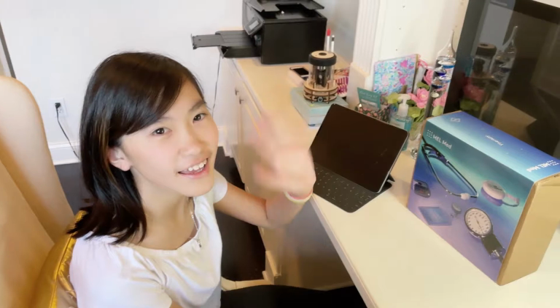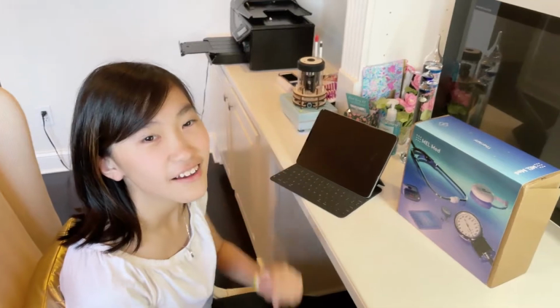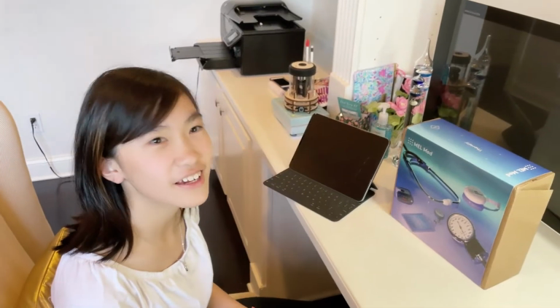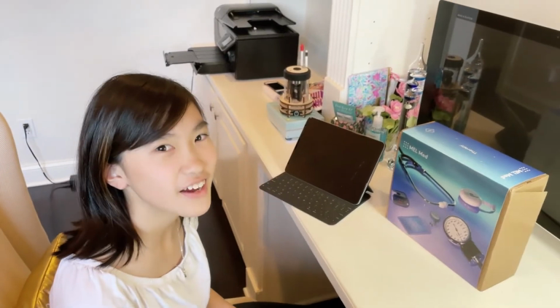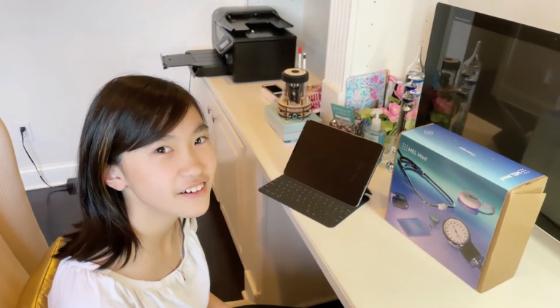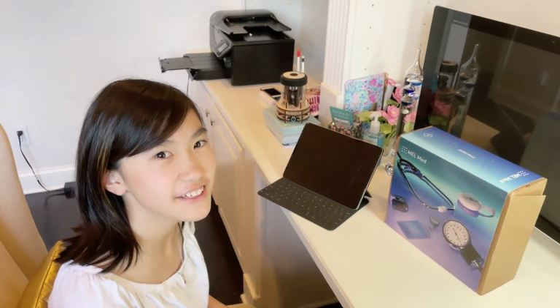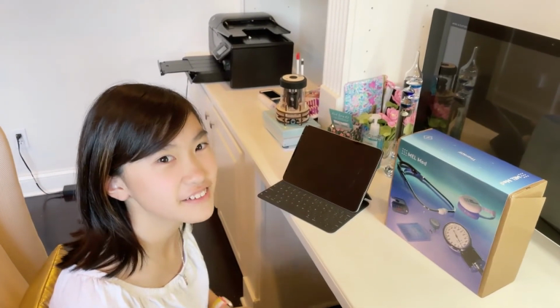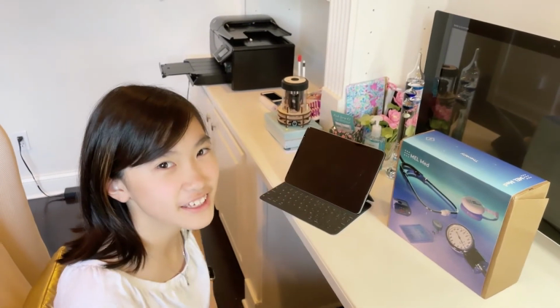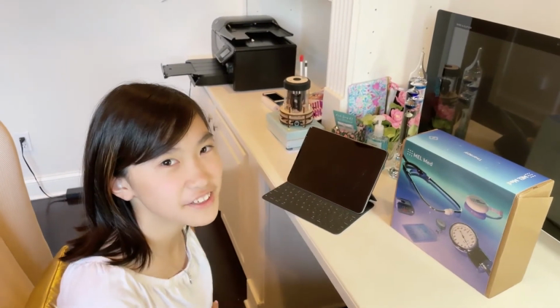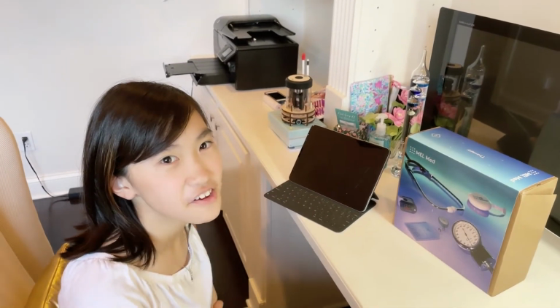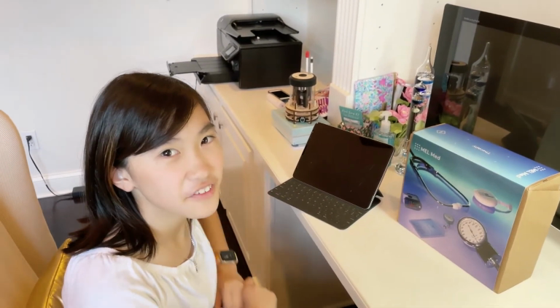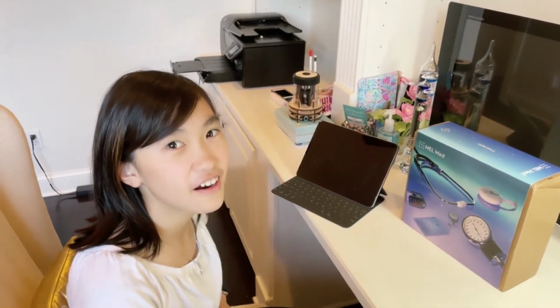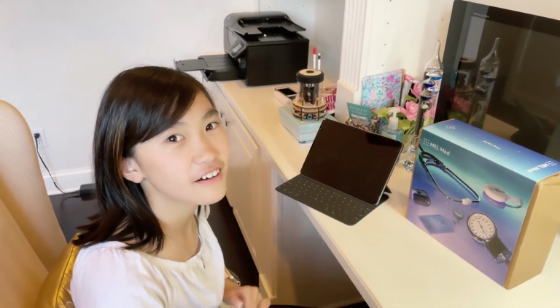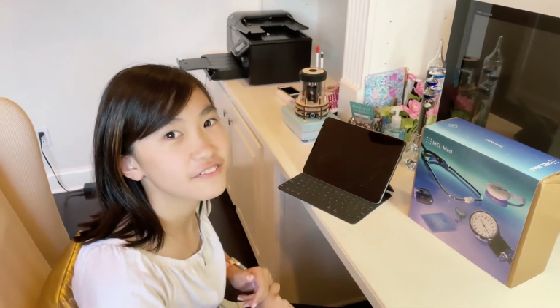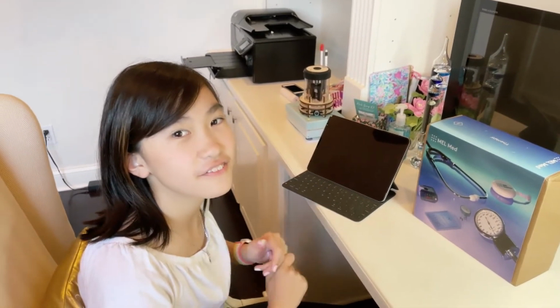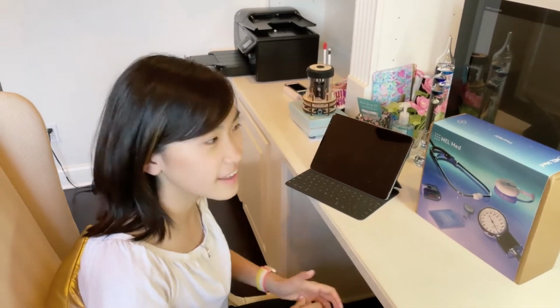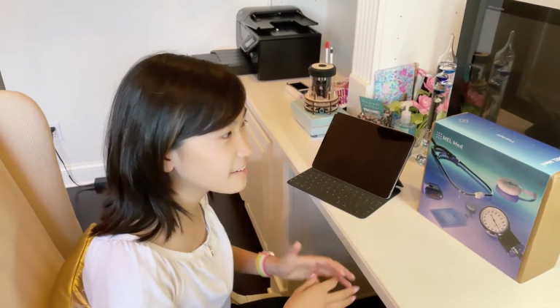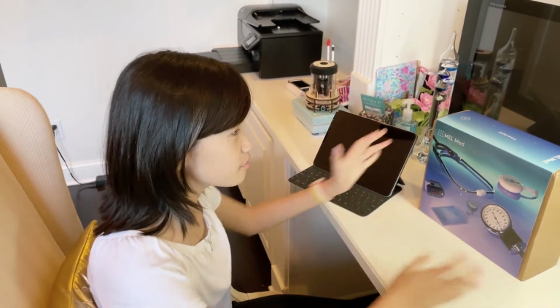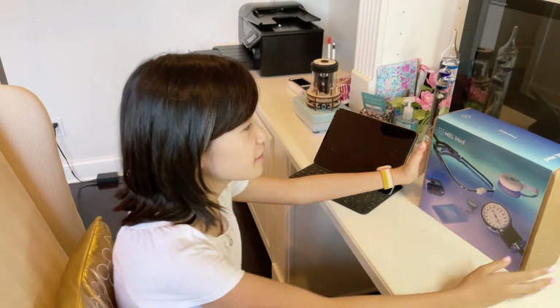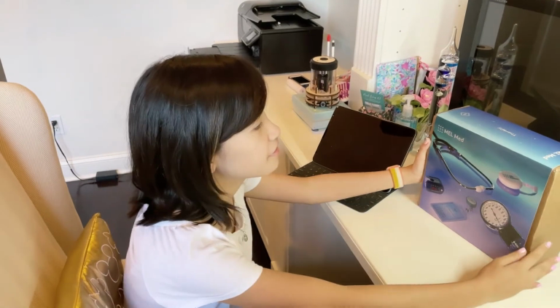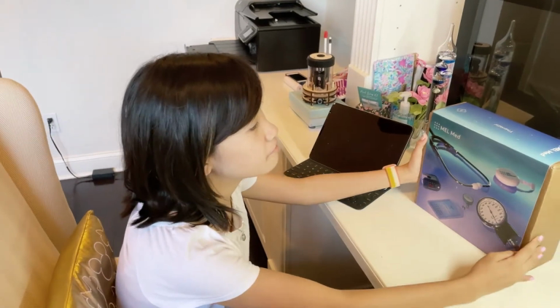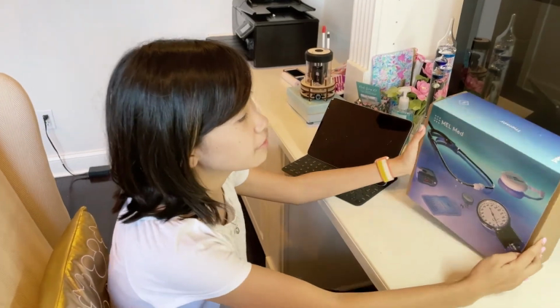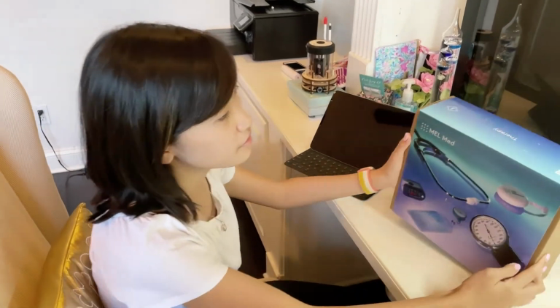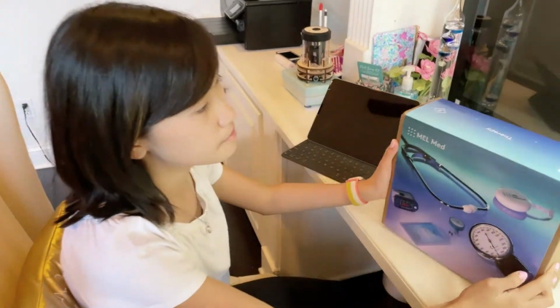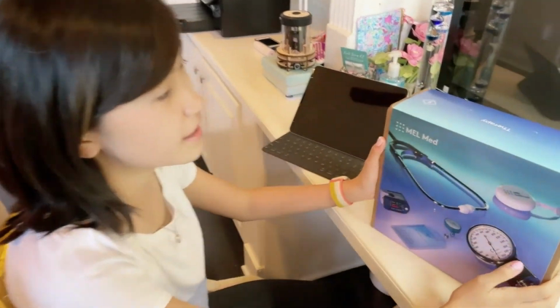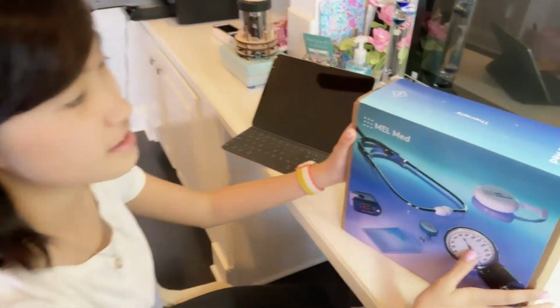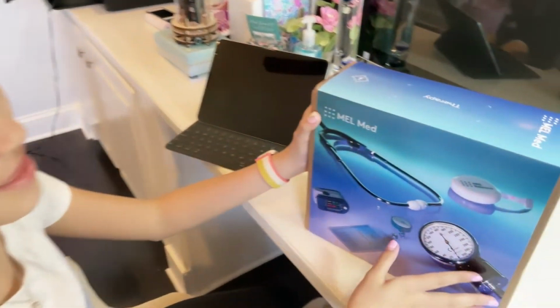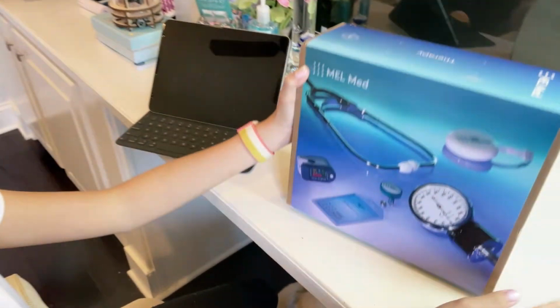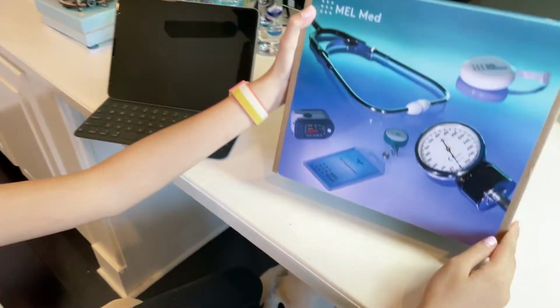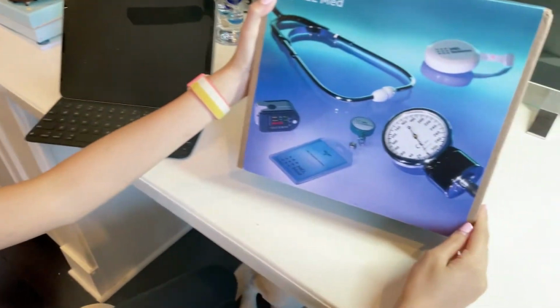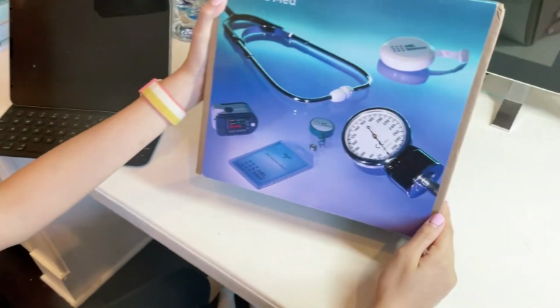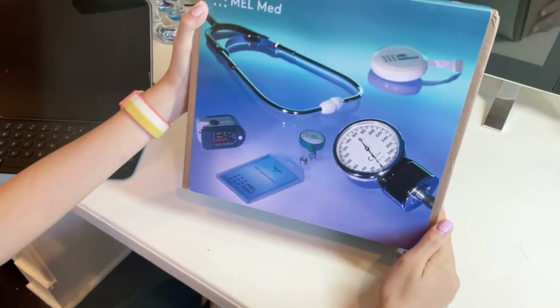Hi, welcome back to our channel. We are finally going to open the Mel Med Therapy Set.